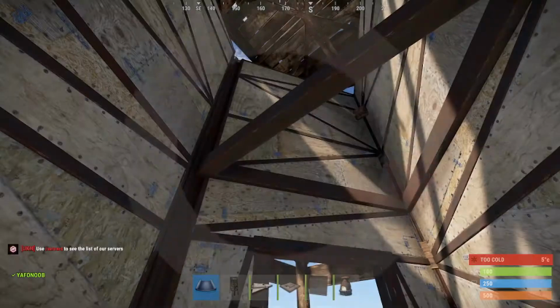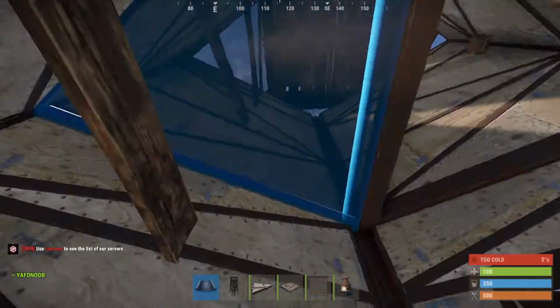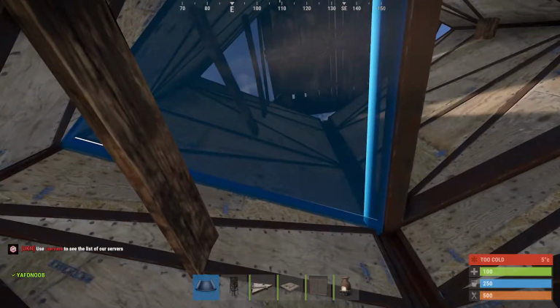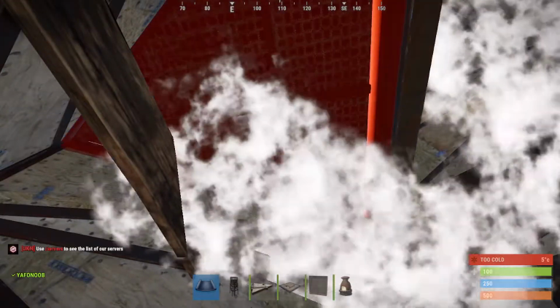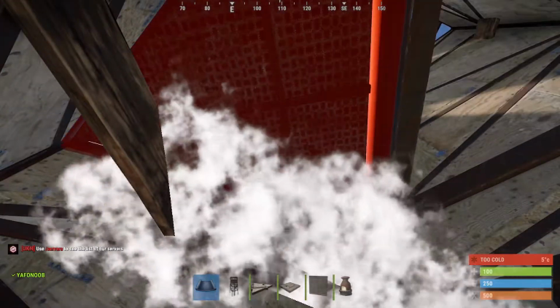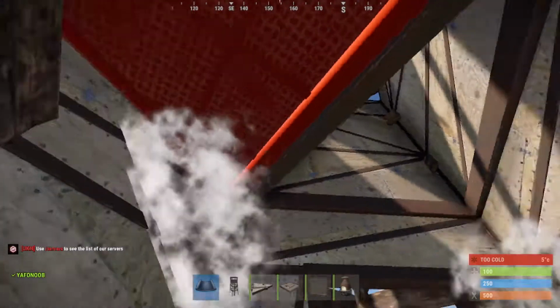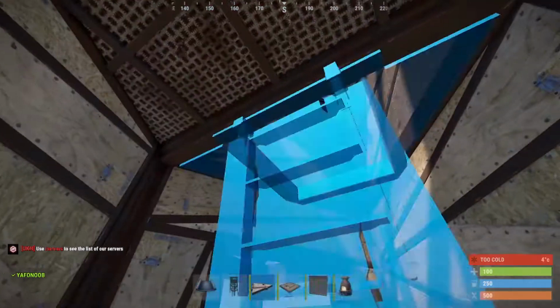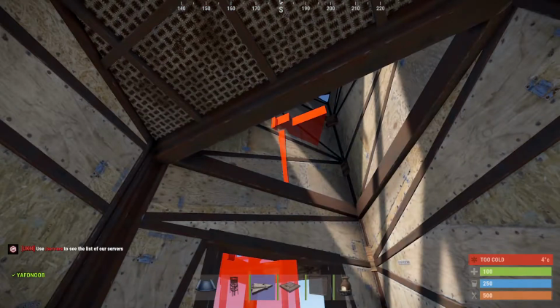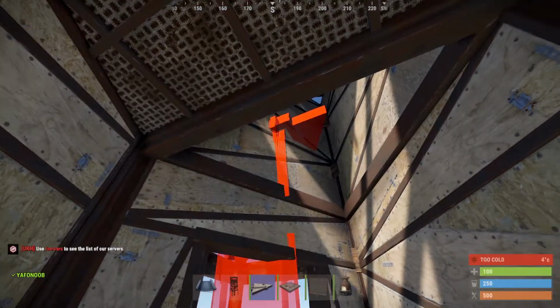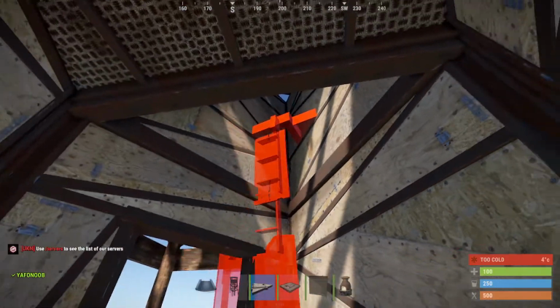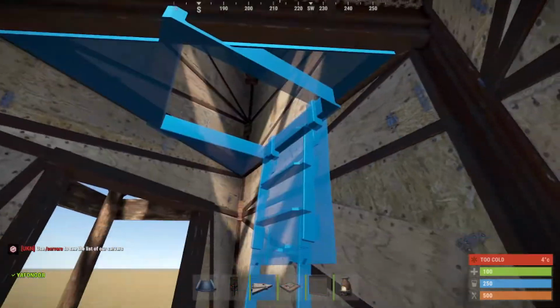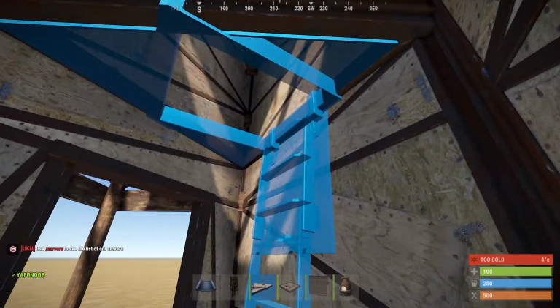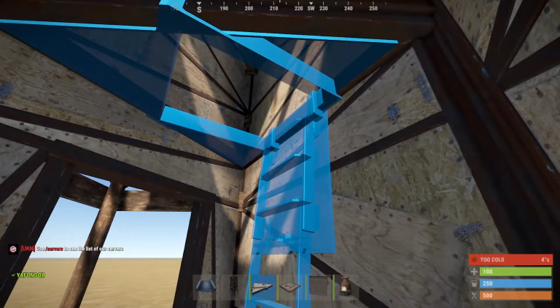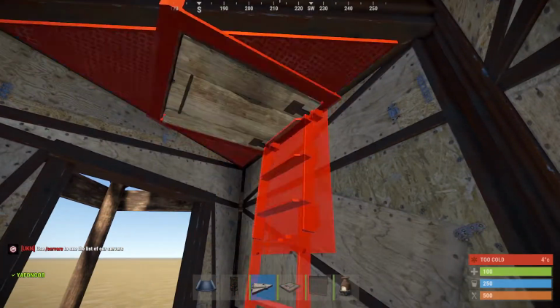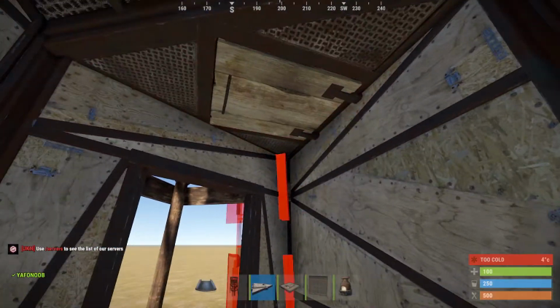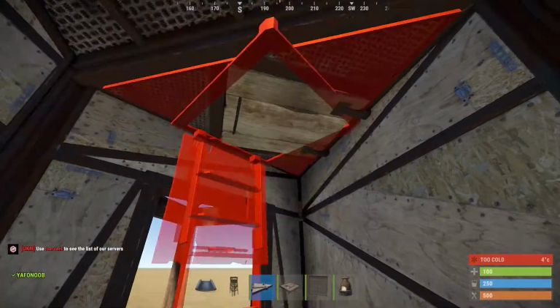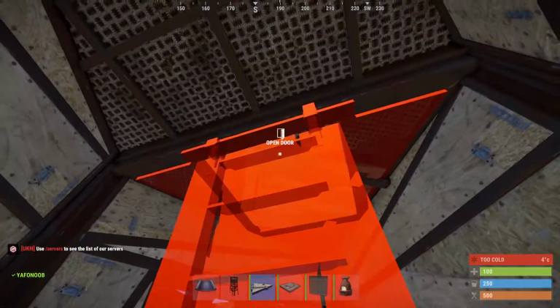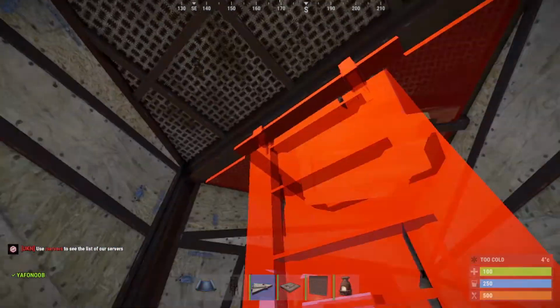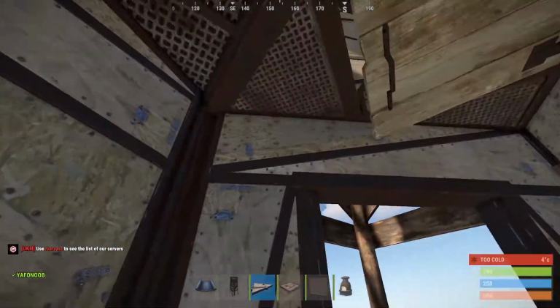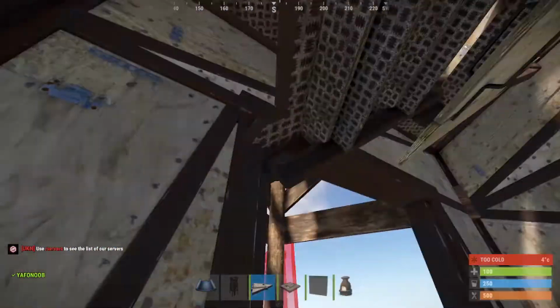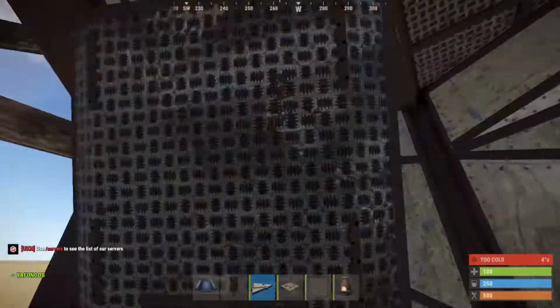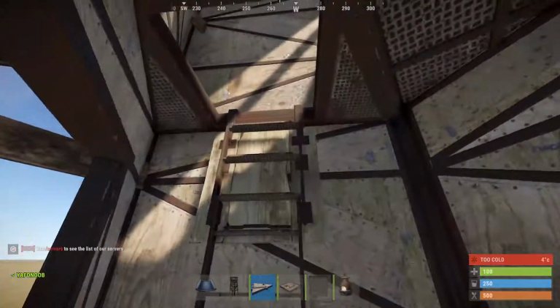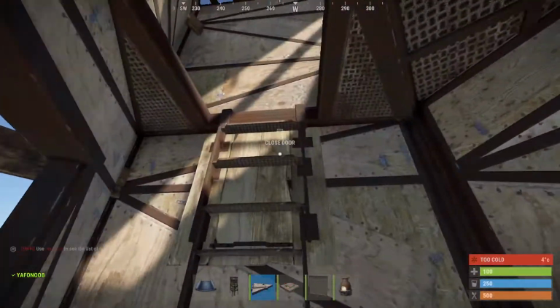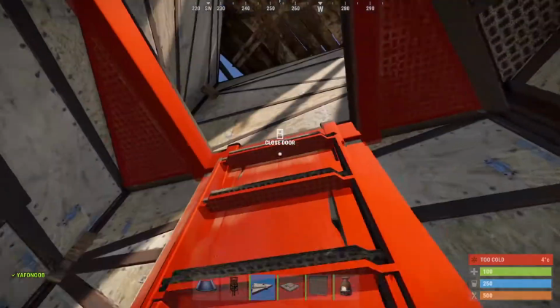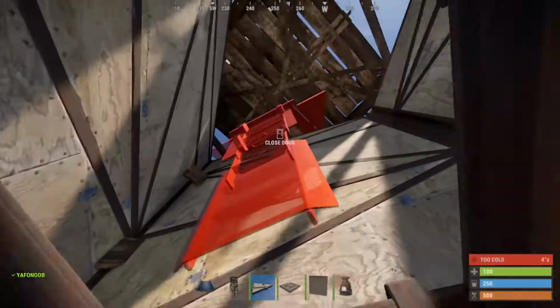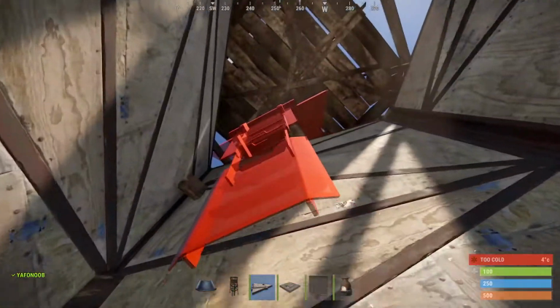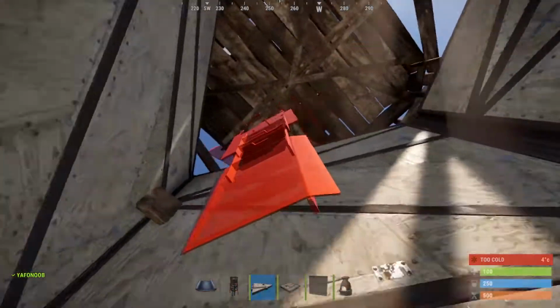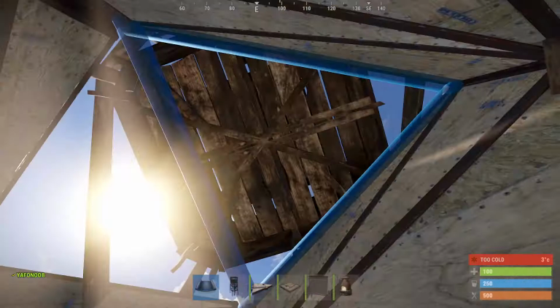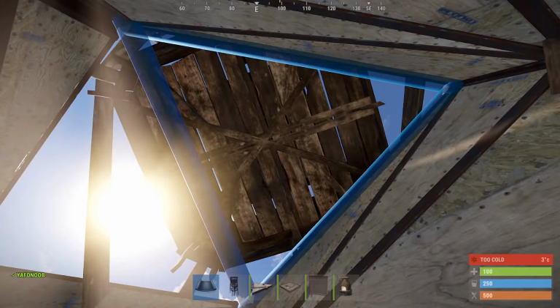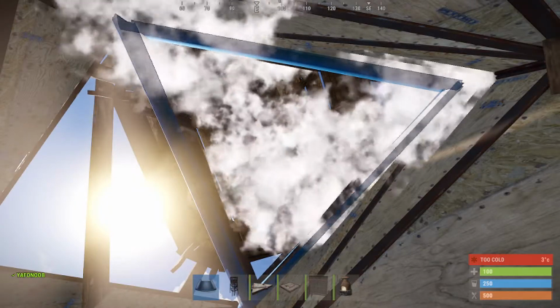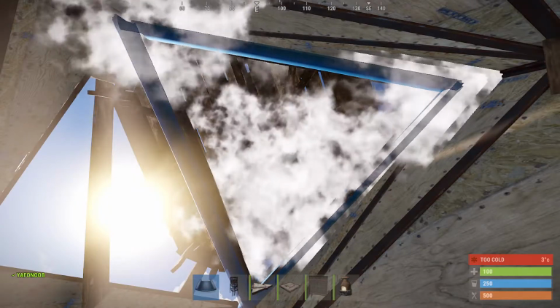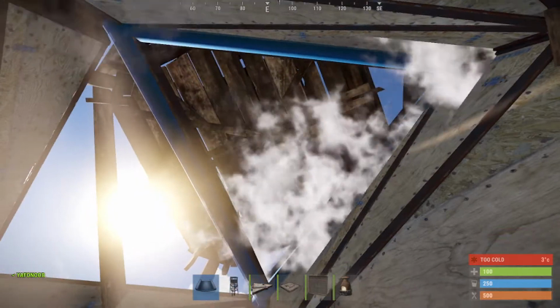Then put in a triangle floor, install your triangle hatch there, climb up the triangle hatch, and then repeat this on the second floor.